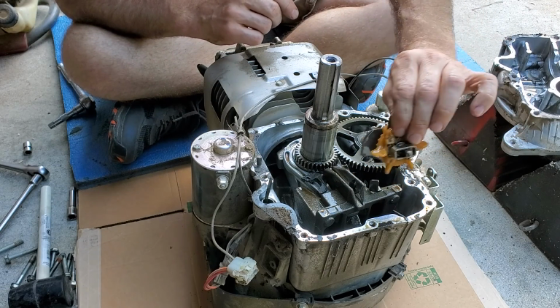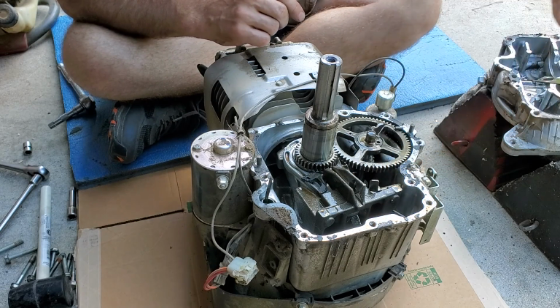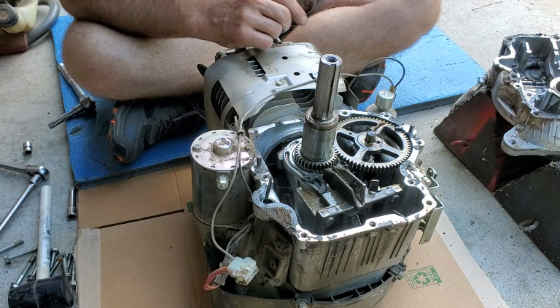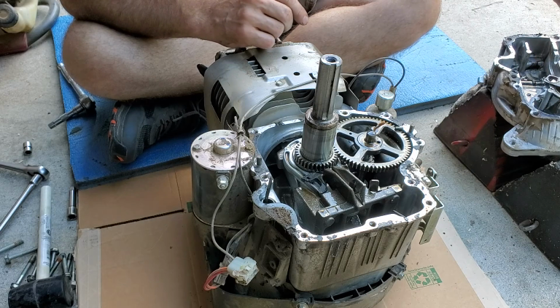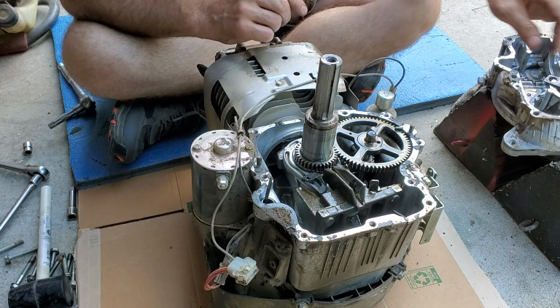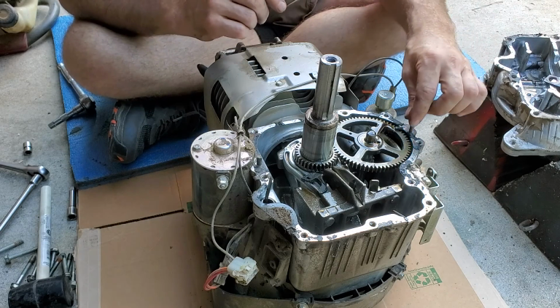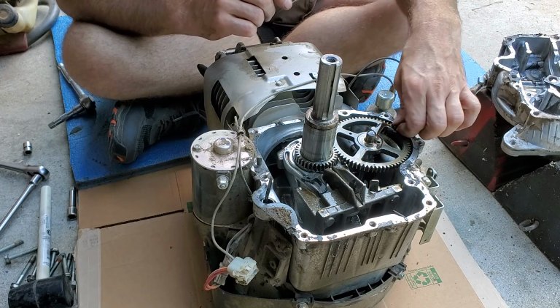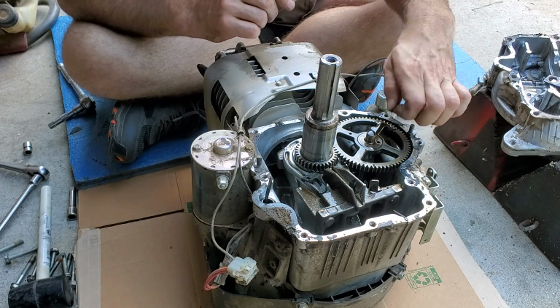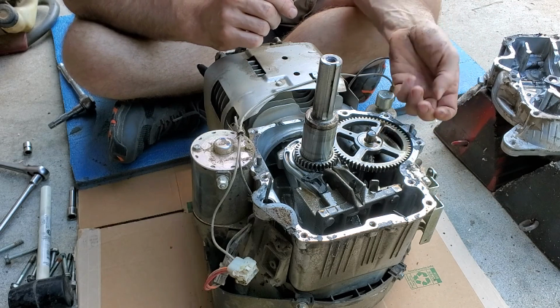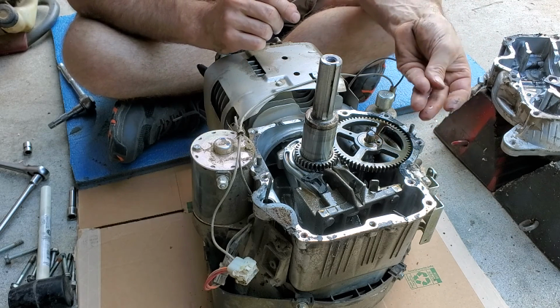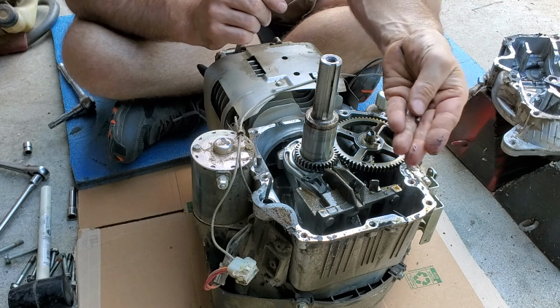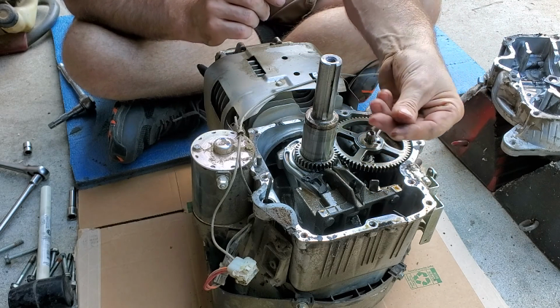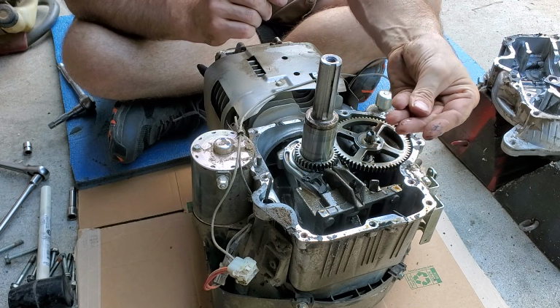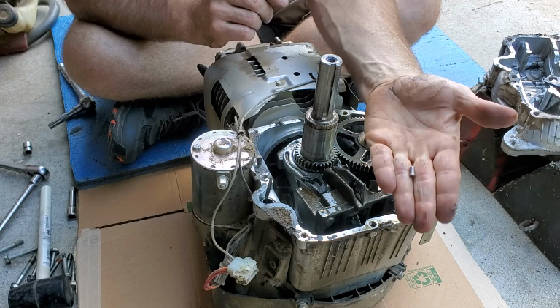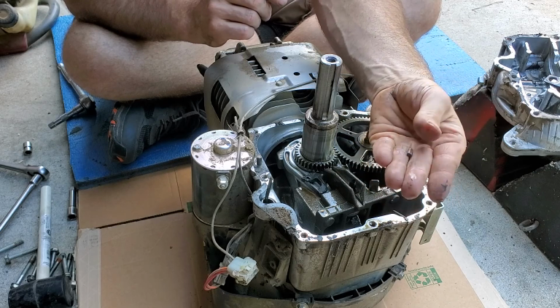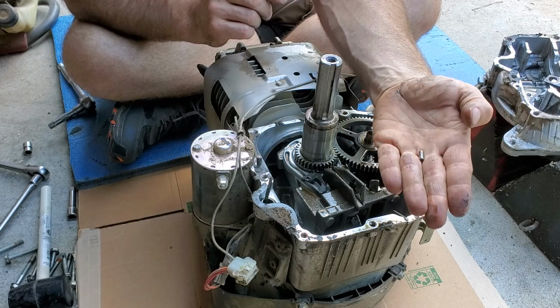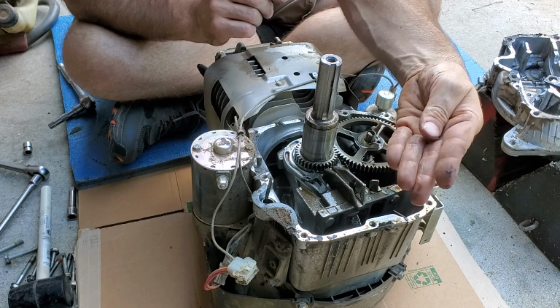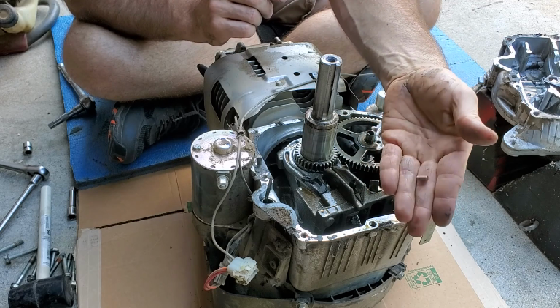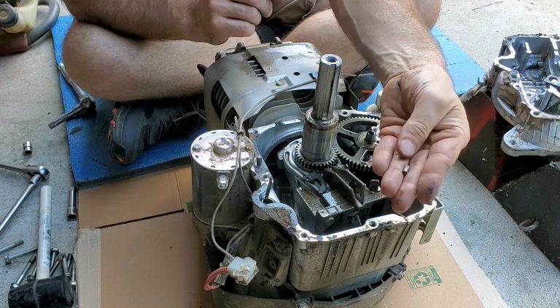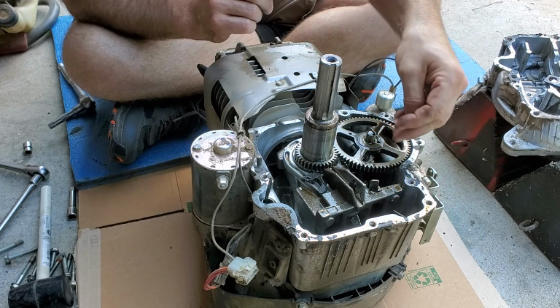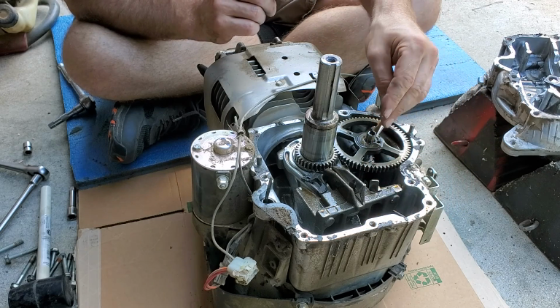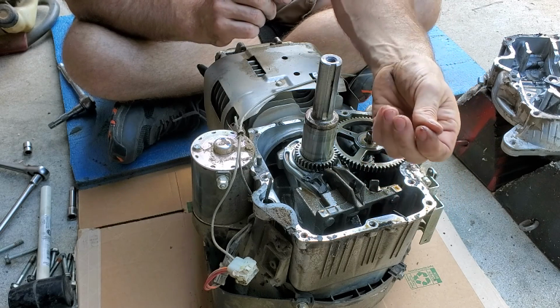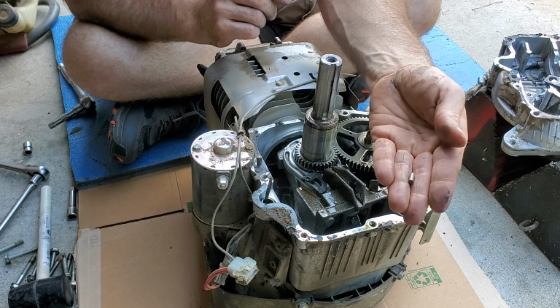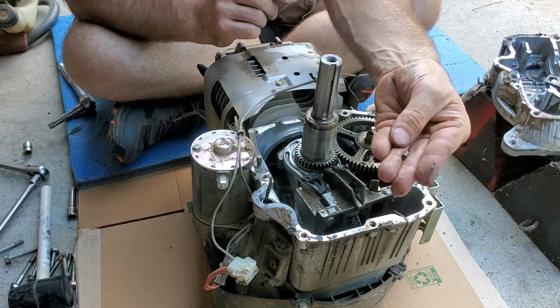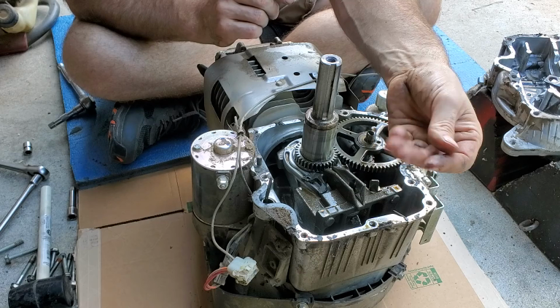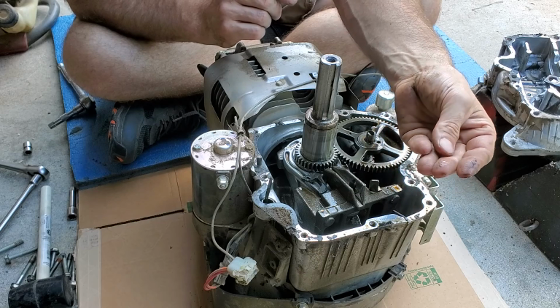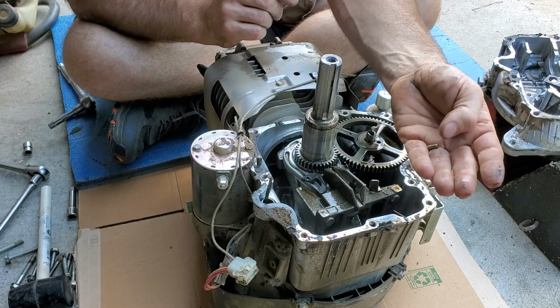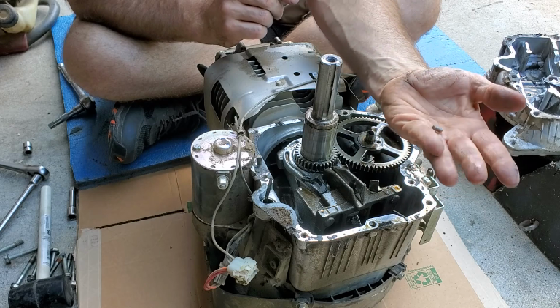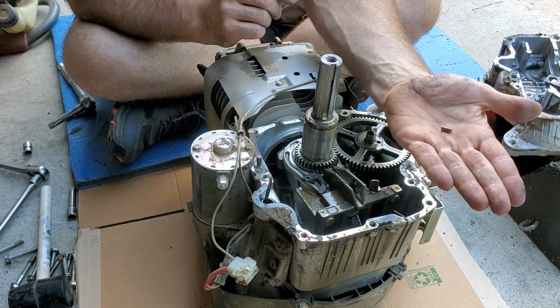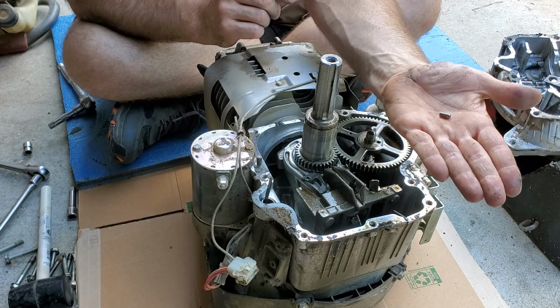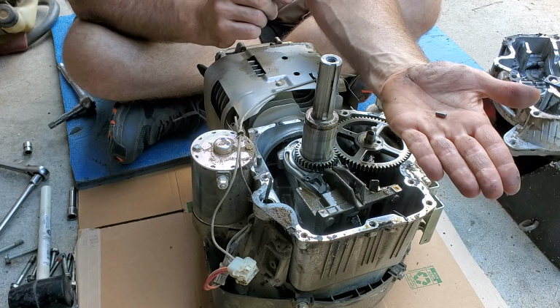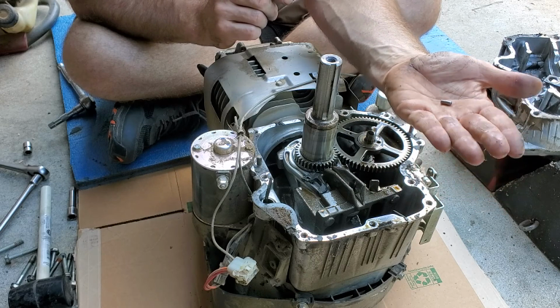Remove your governor. As you can see, these pieces of the camshaft — which would be your compression reliefs — are broken.